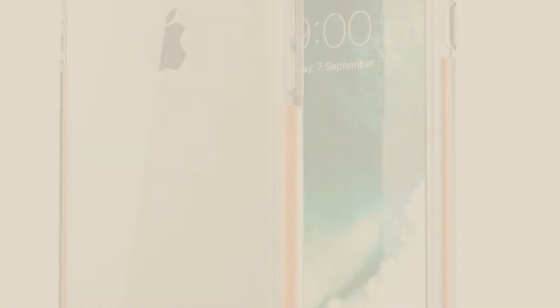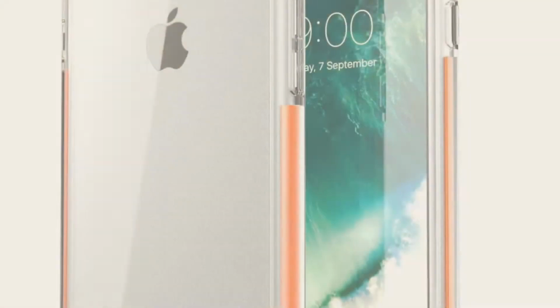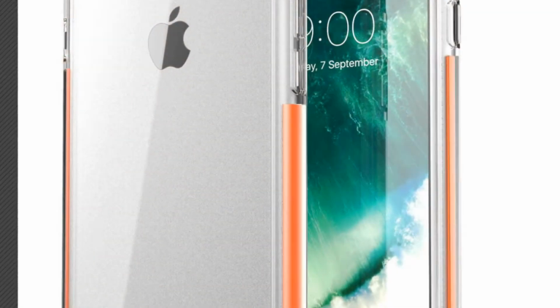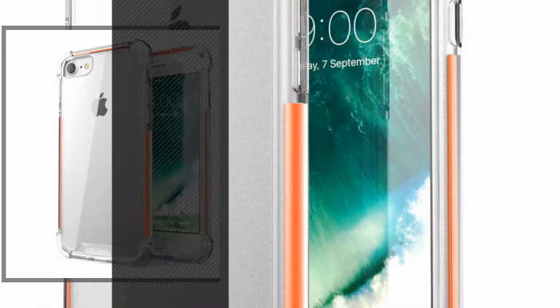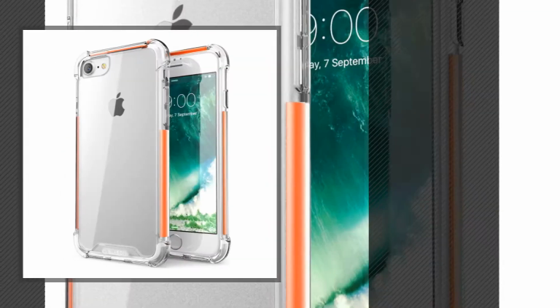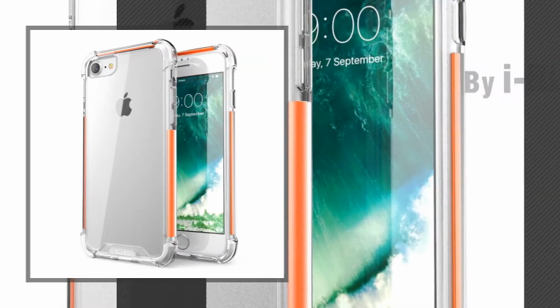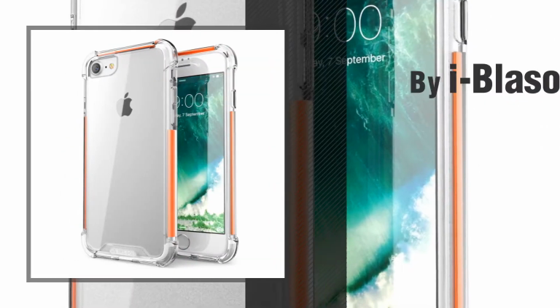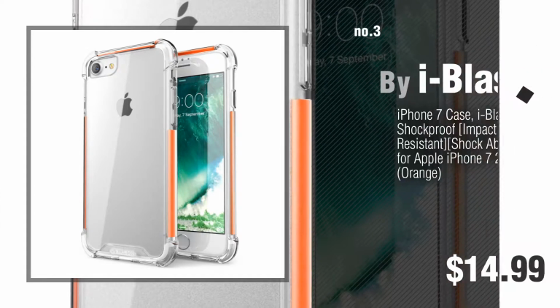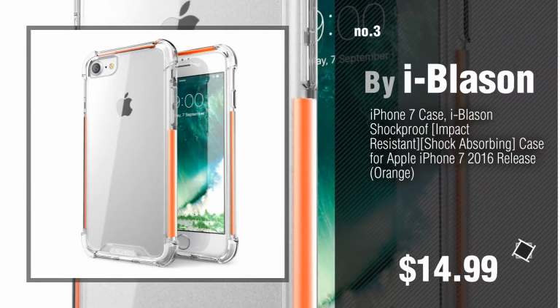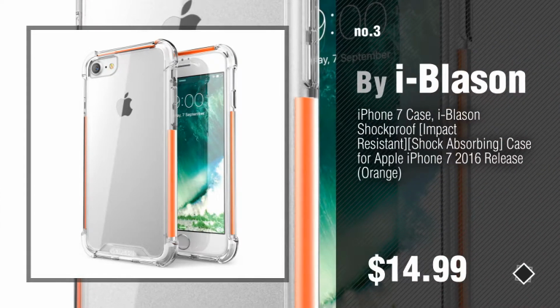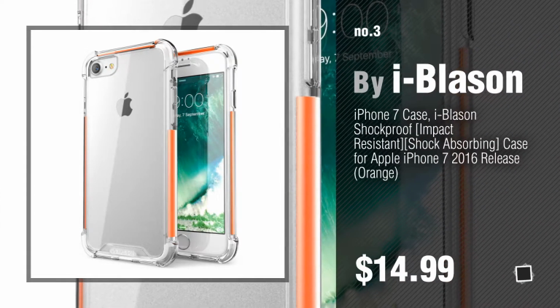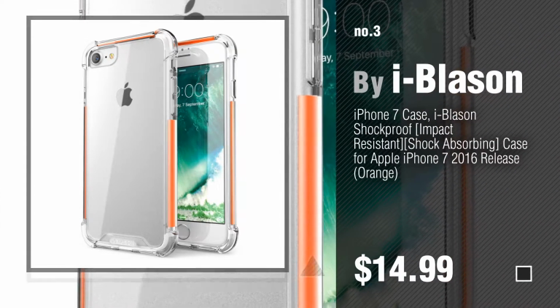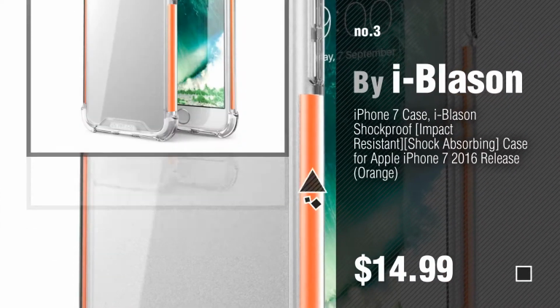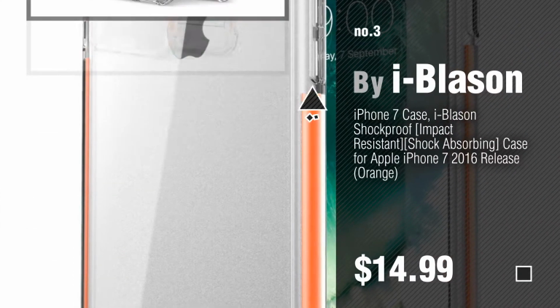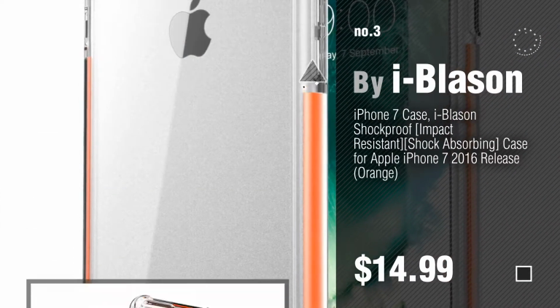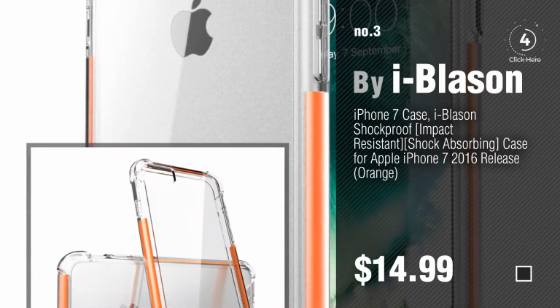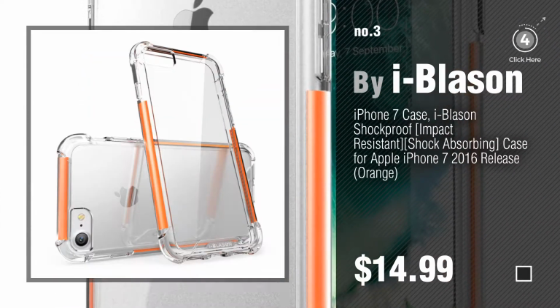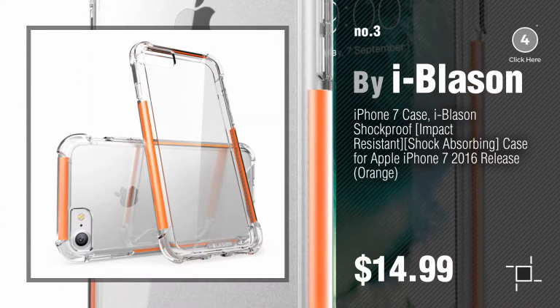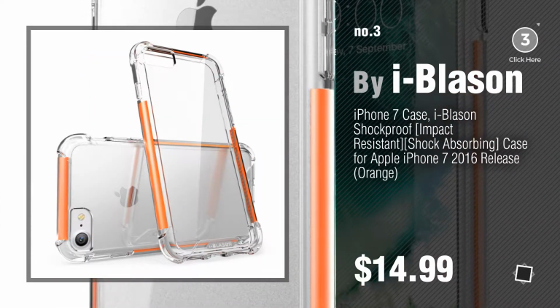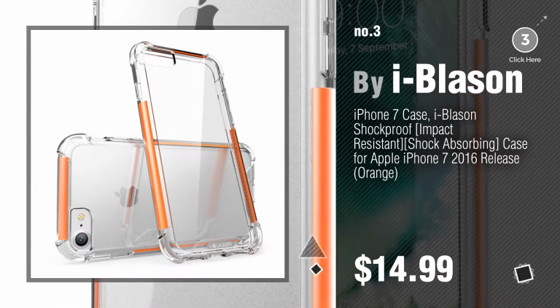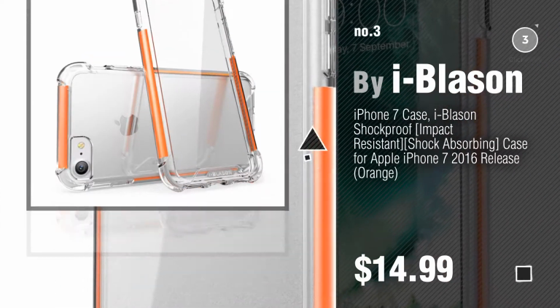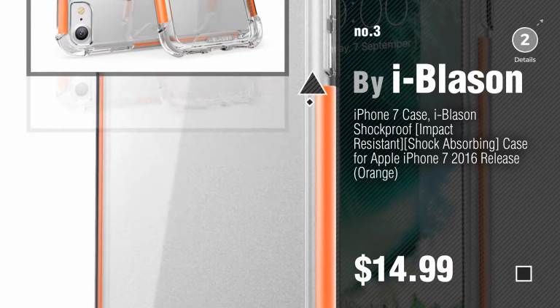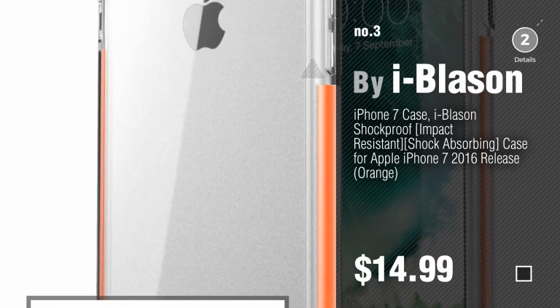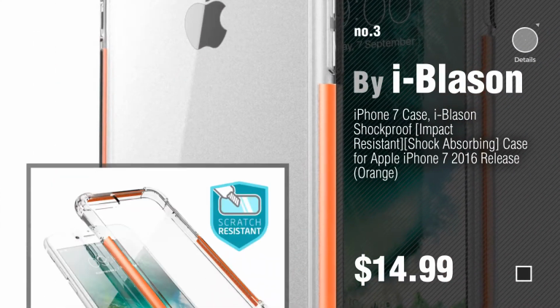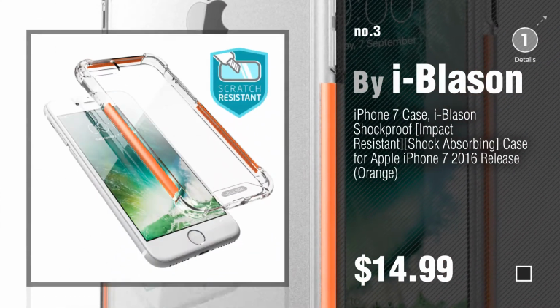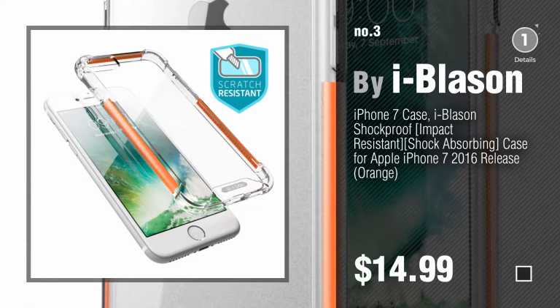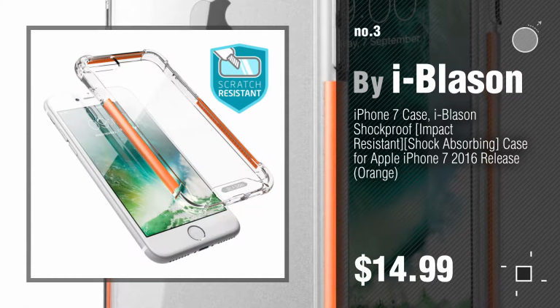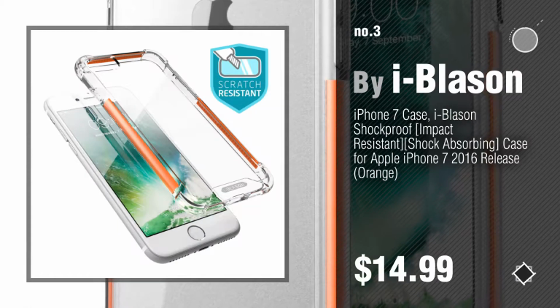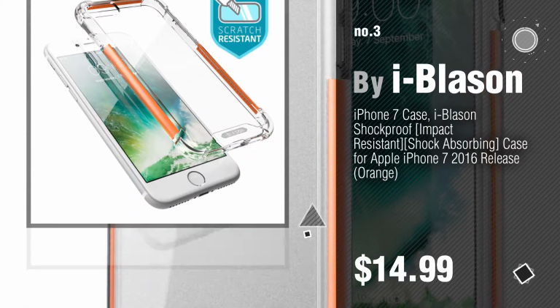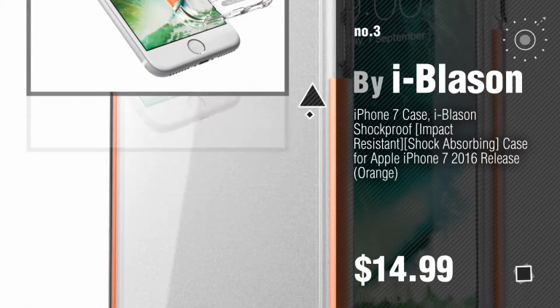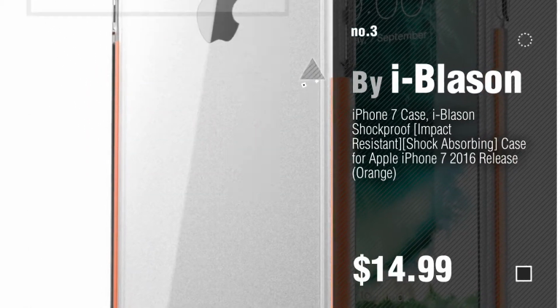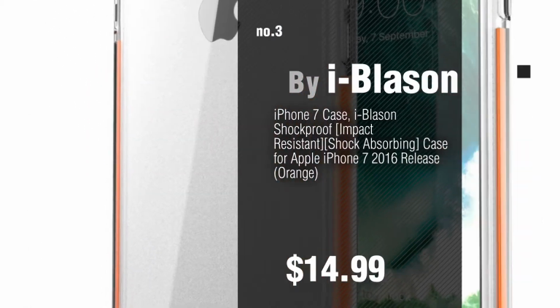Number 3. By iBlason. Find out more about these great iPhone 7 cases — click the circle in the corner.